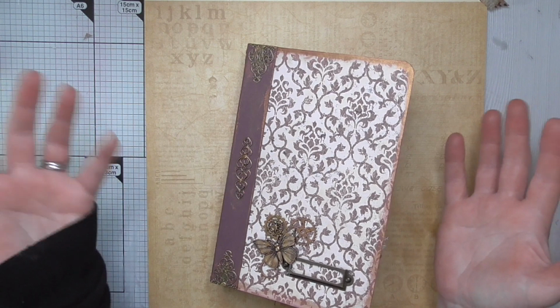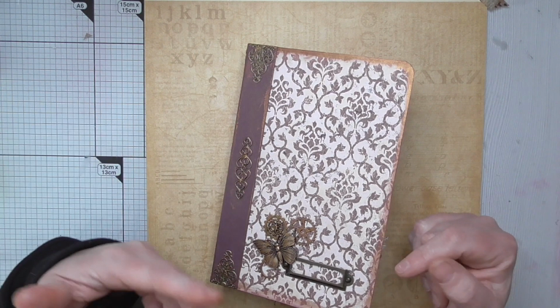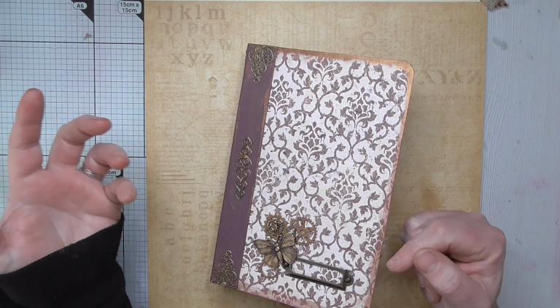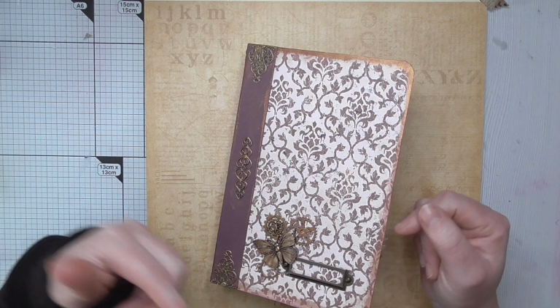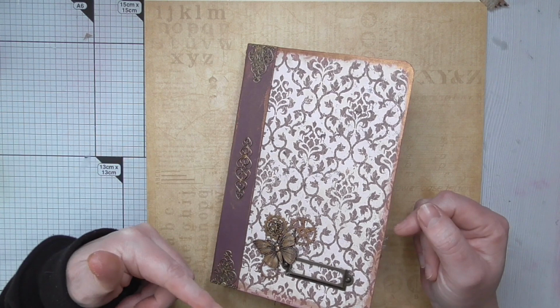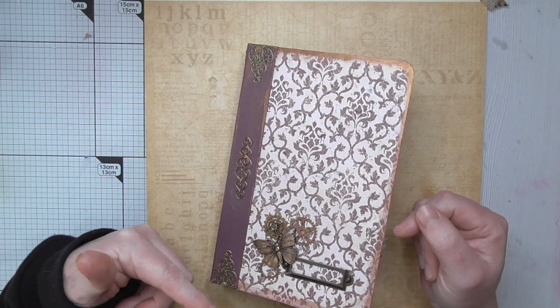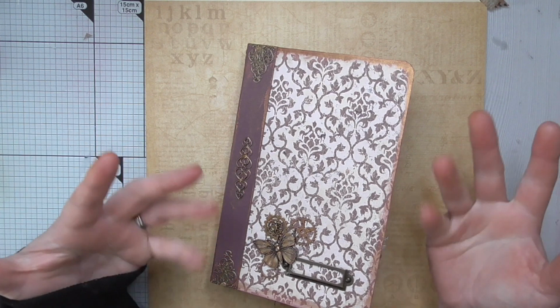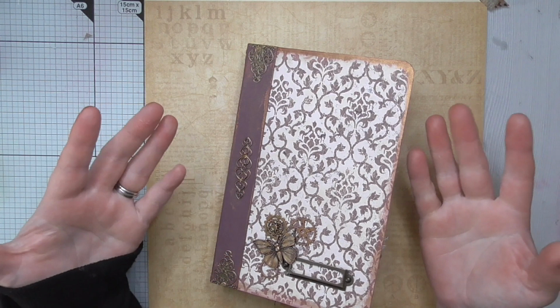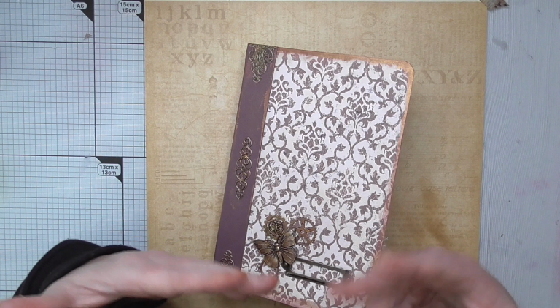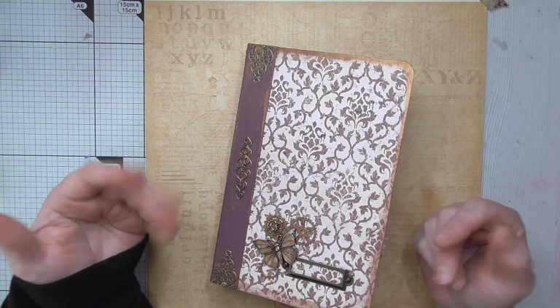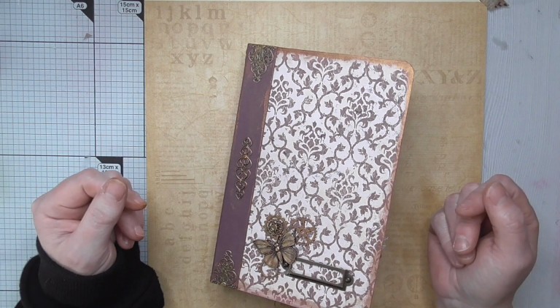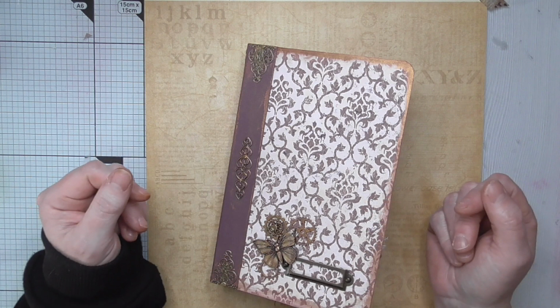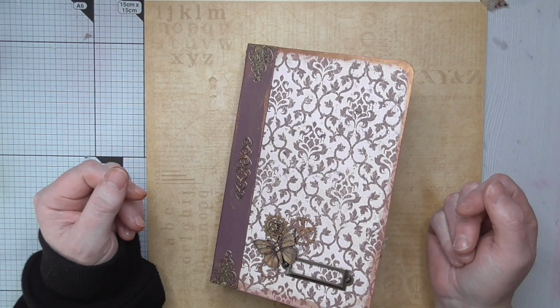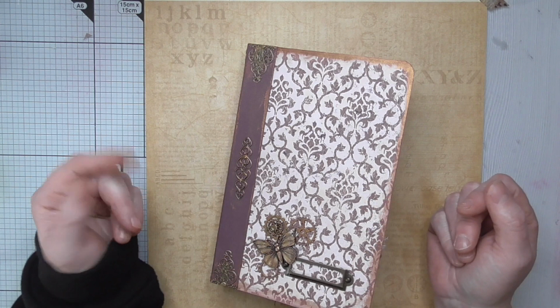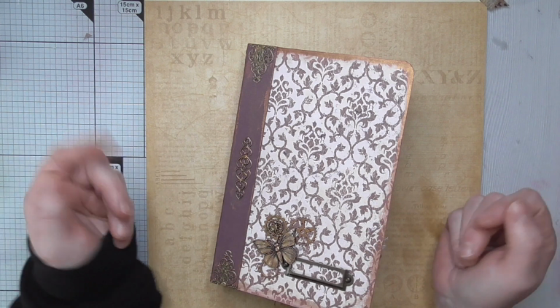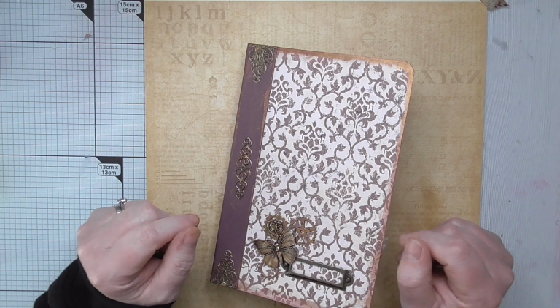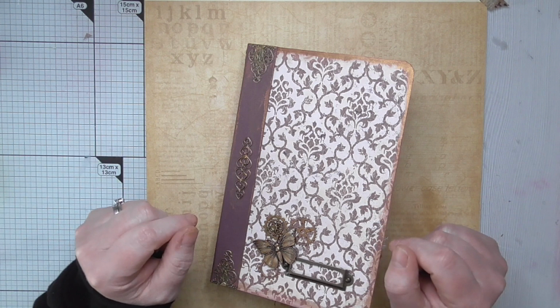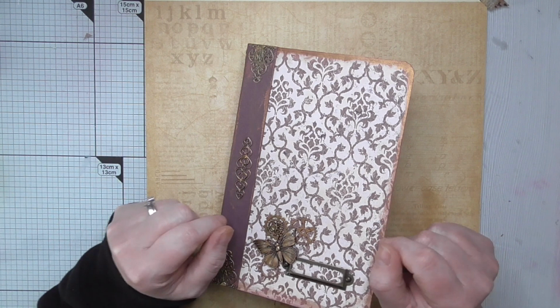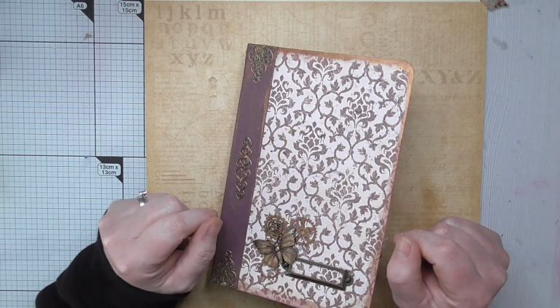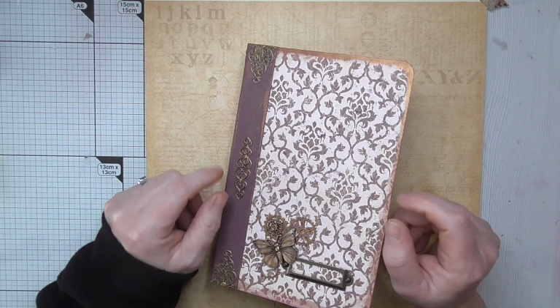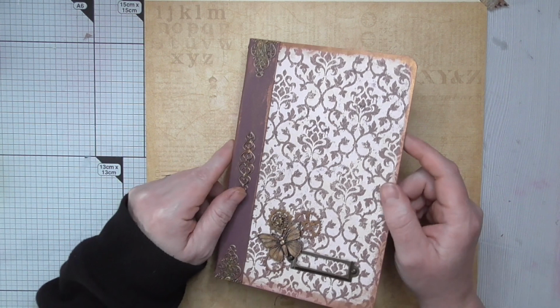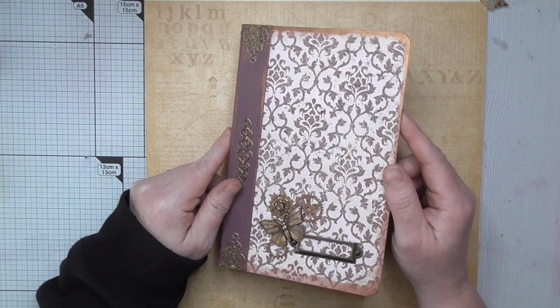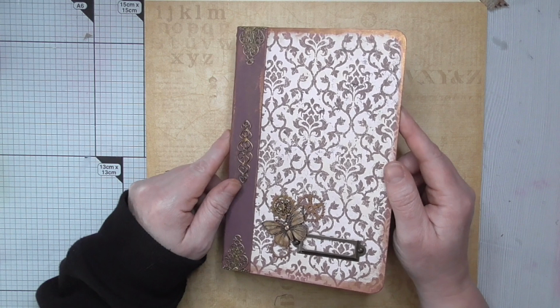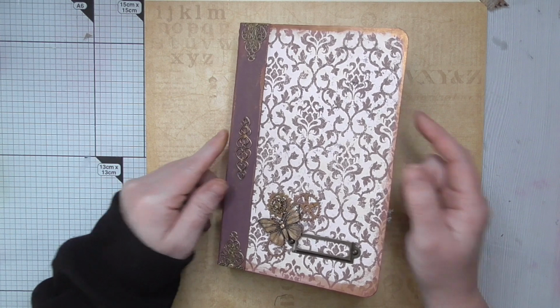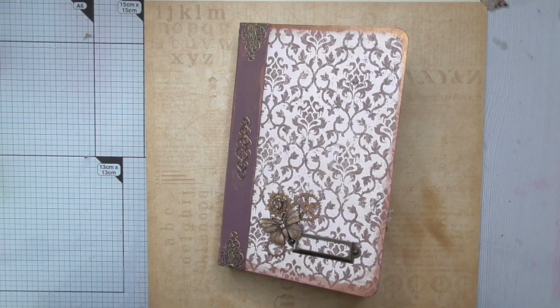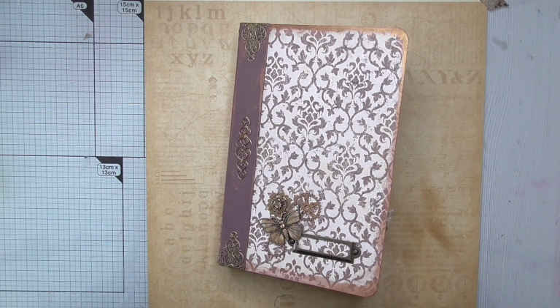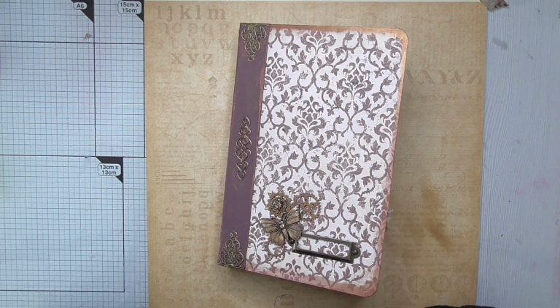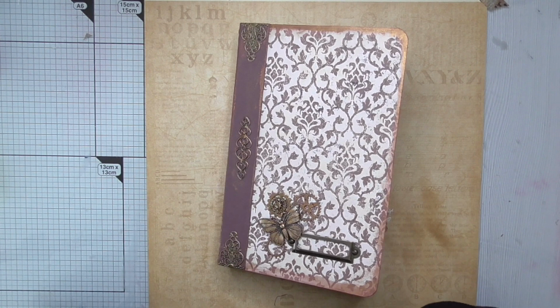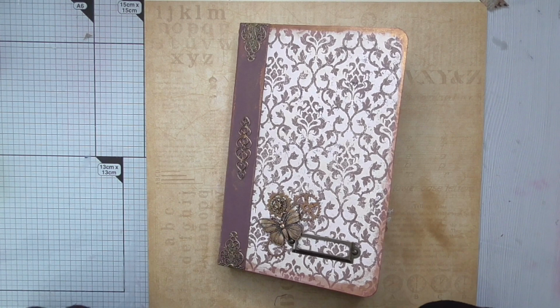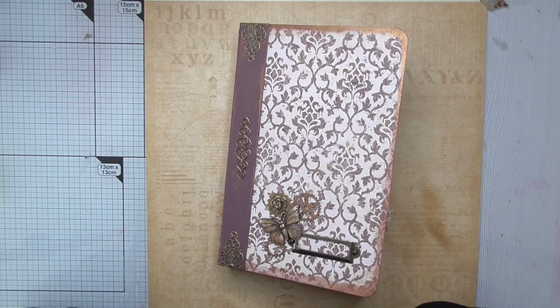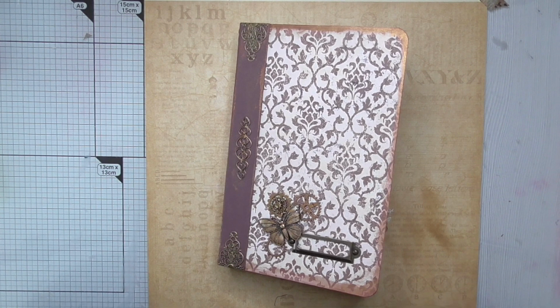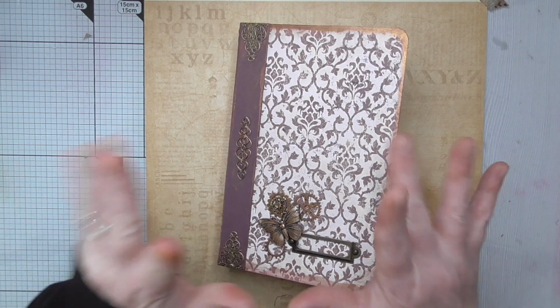So there you go — that is my design team project for Ephemera's Vintage Garden. All the links are in the description box below, and like I say, if you'd like to purchase this journal just contact me directly. Thanks for watching, take care, and I hope you have a lovely day creating lots of lovely things. Bye for now!